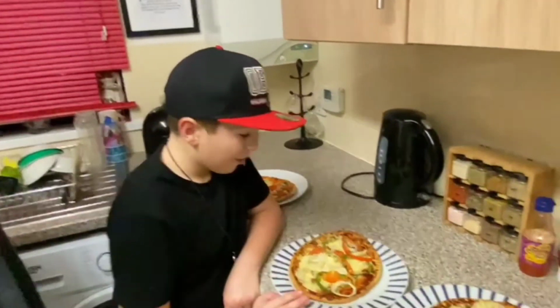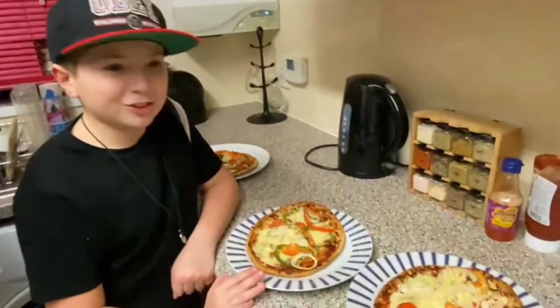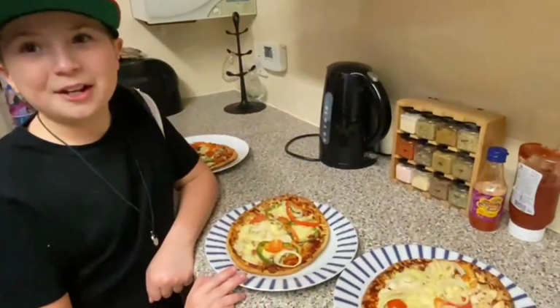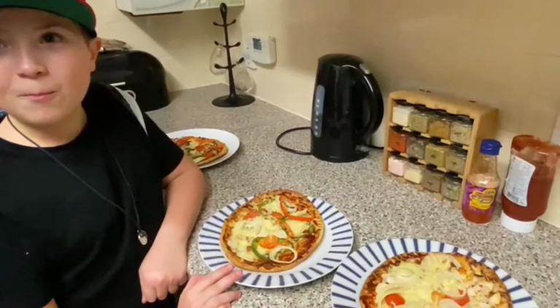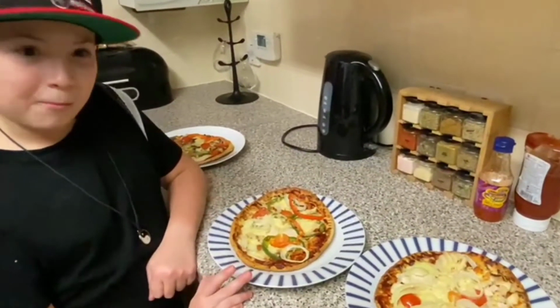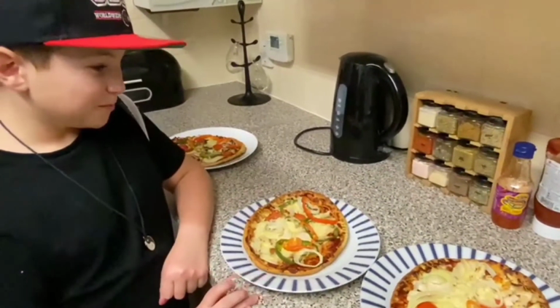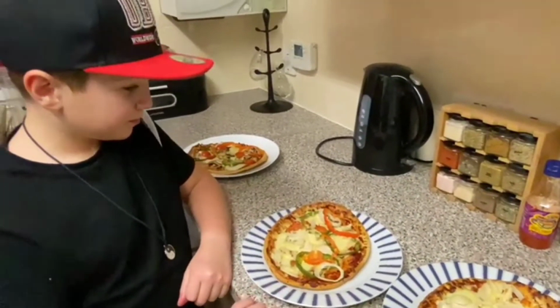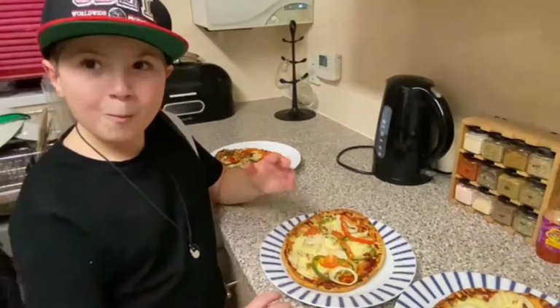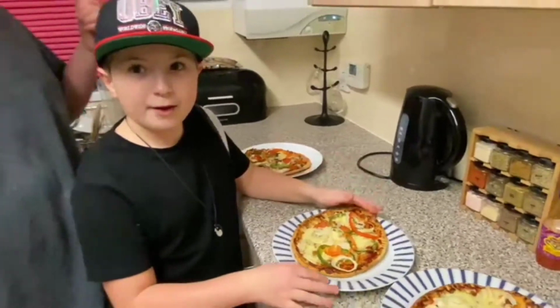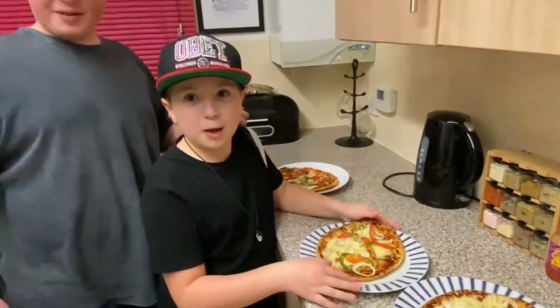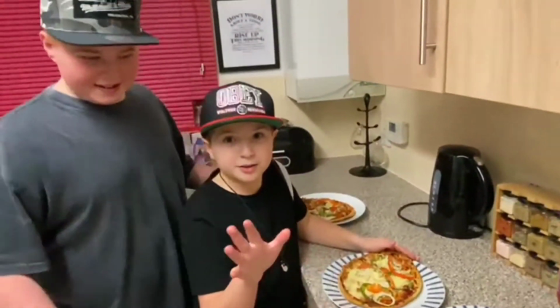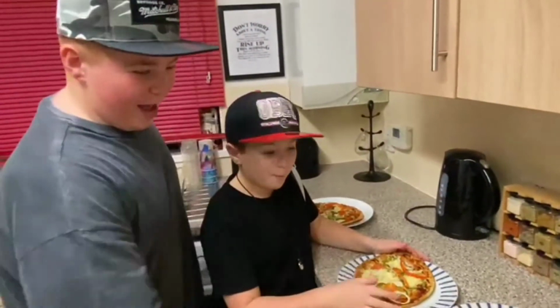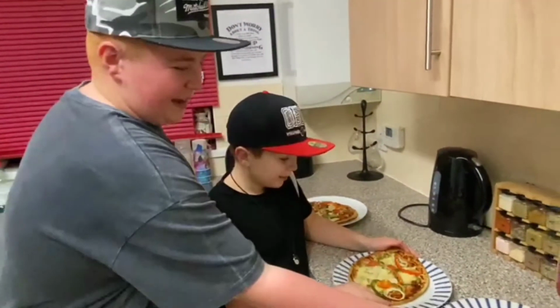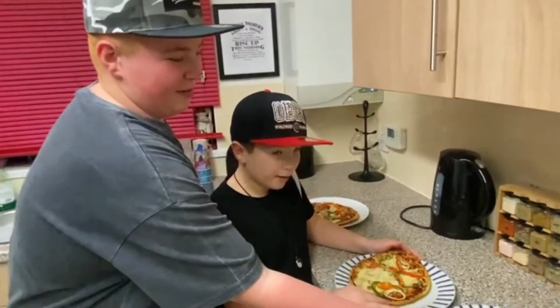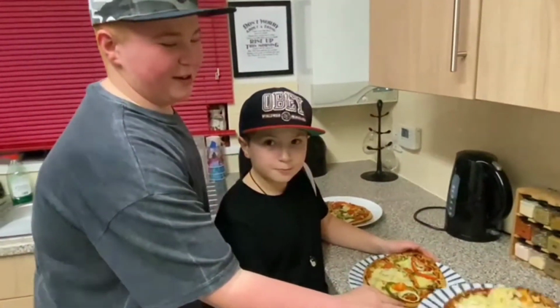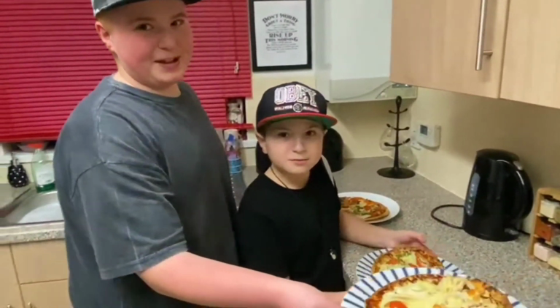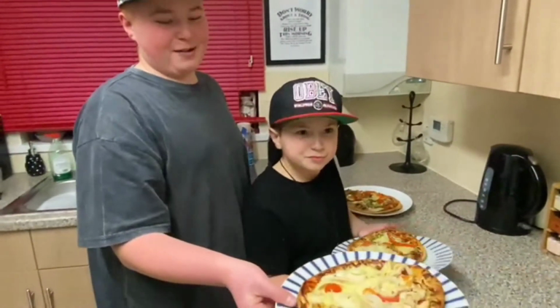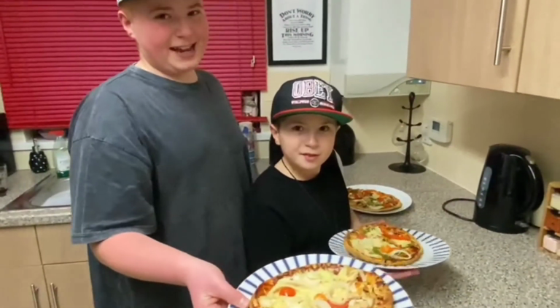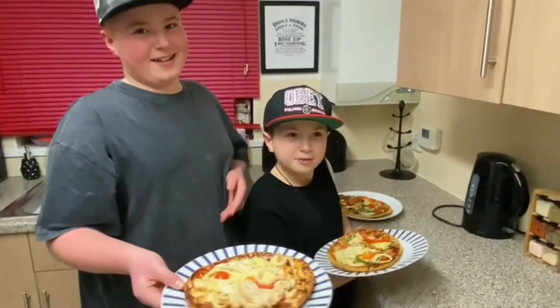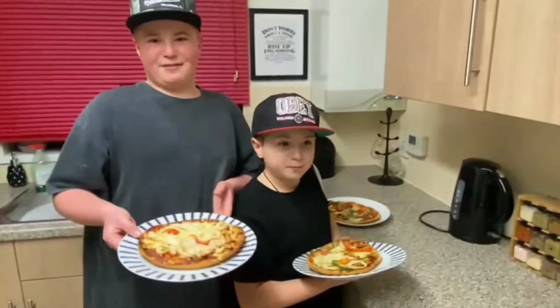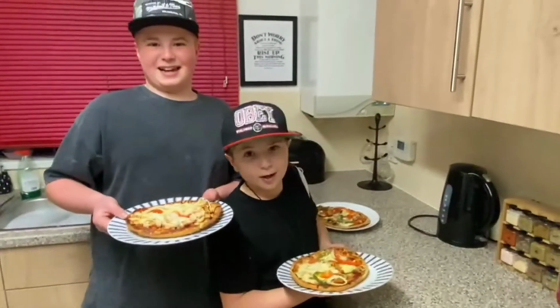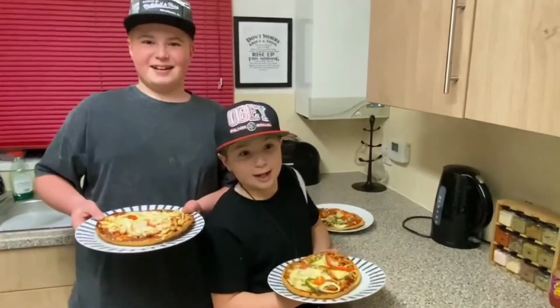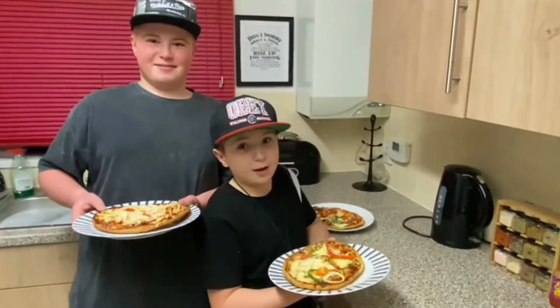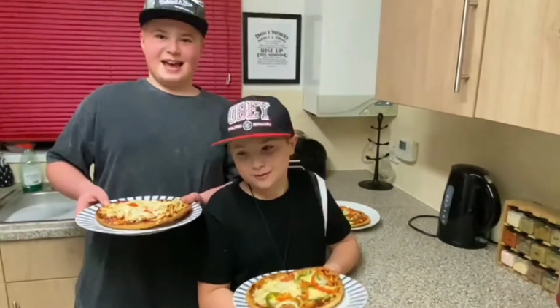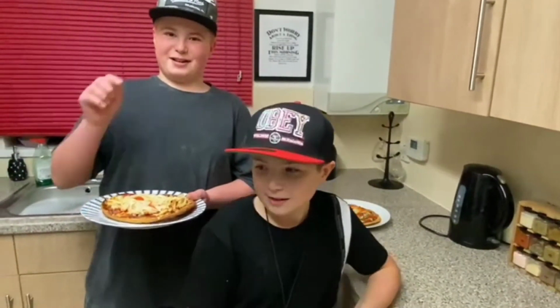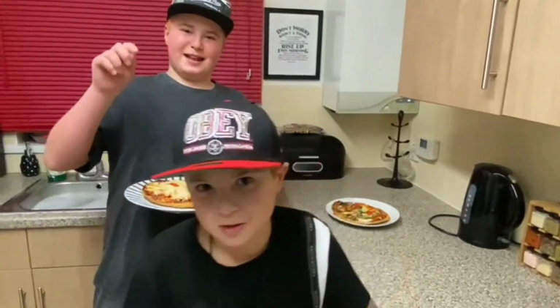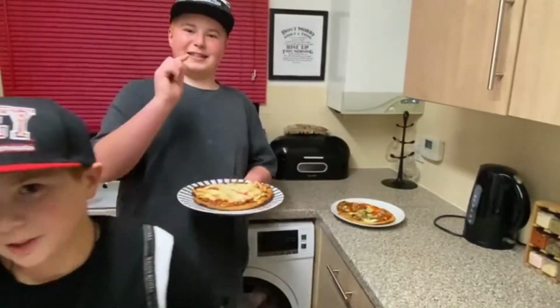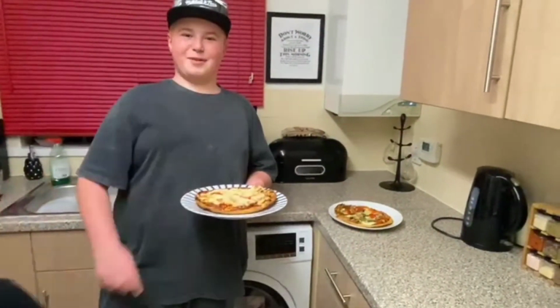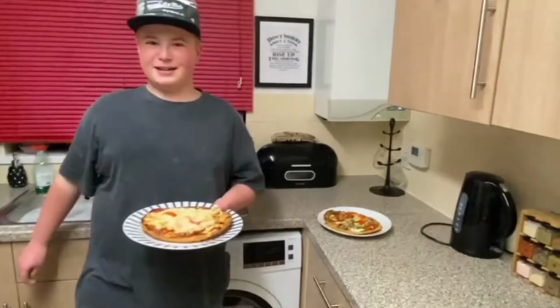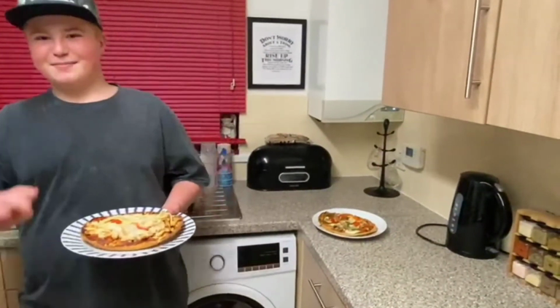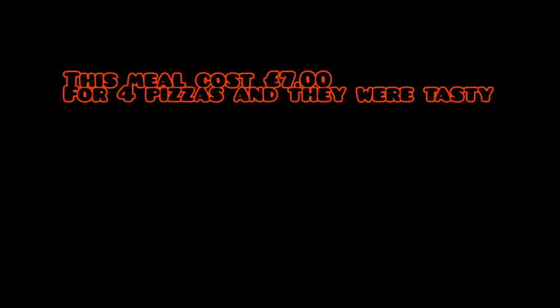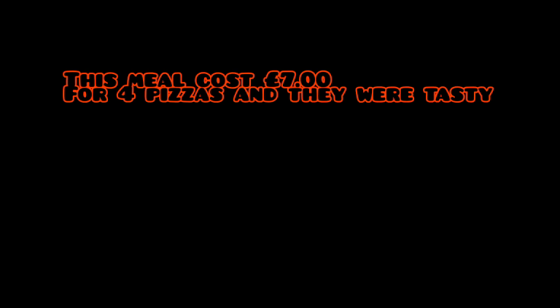Can't wait to try it! All right guys, bye! Okay guys, we're going to enjoy our nice pizza now on our Saturday night. Have a good night guys, have a nice day — I'm going to go eat this, bye bye!